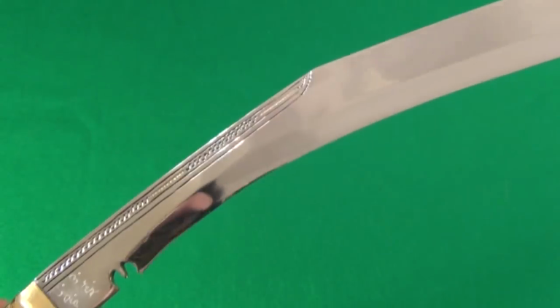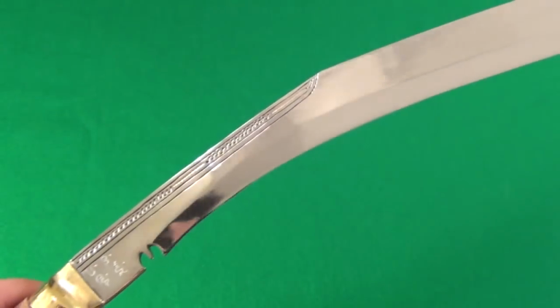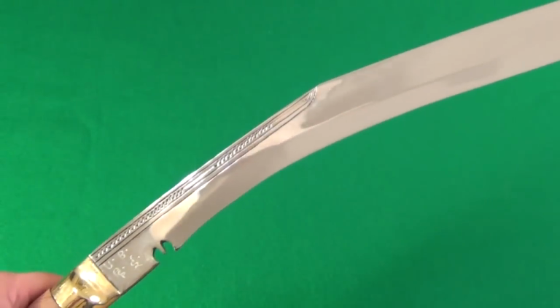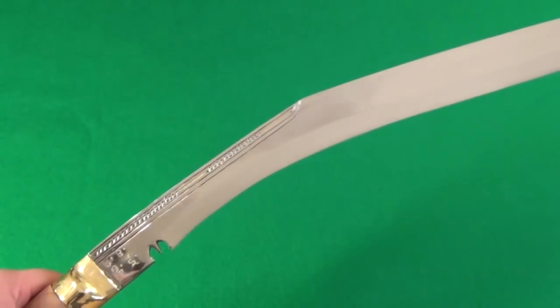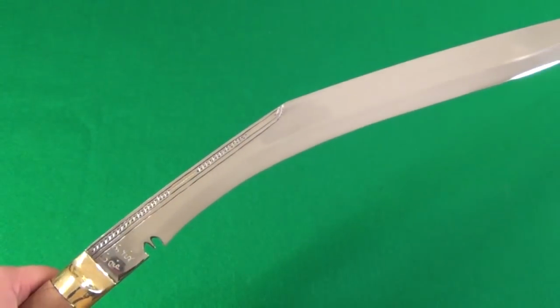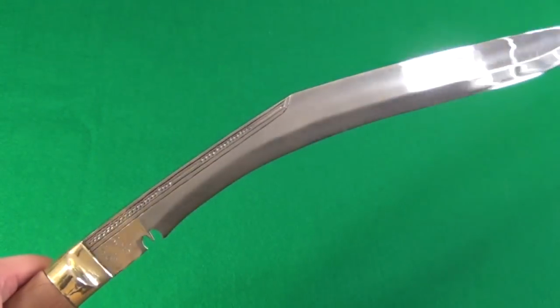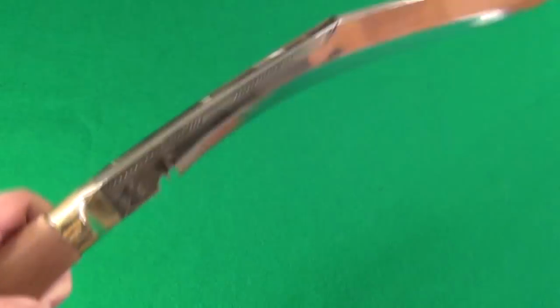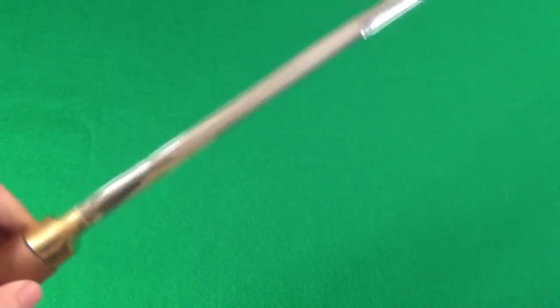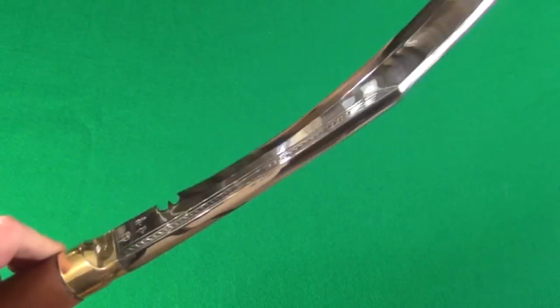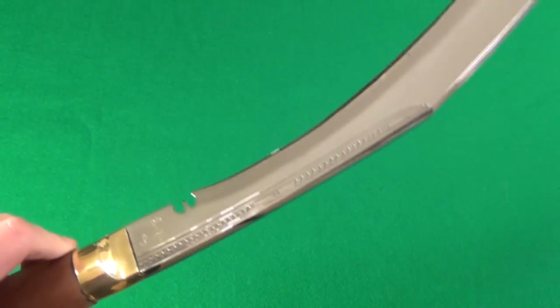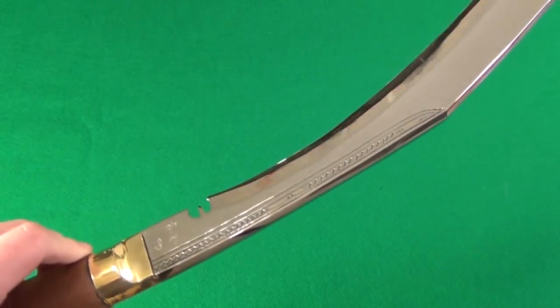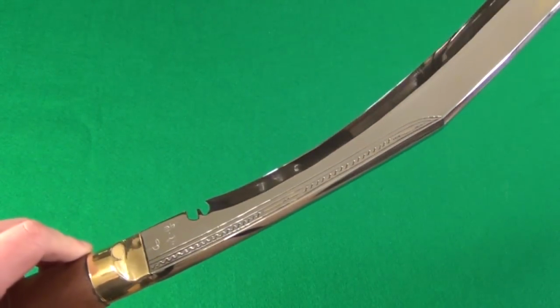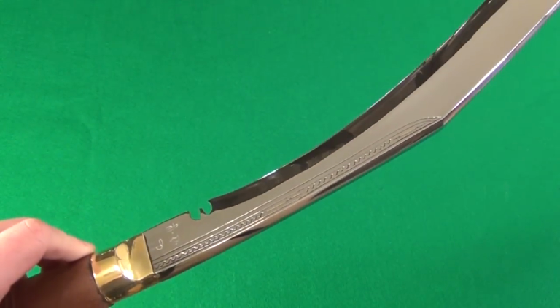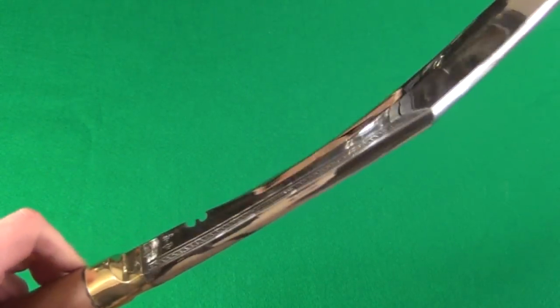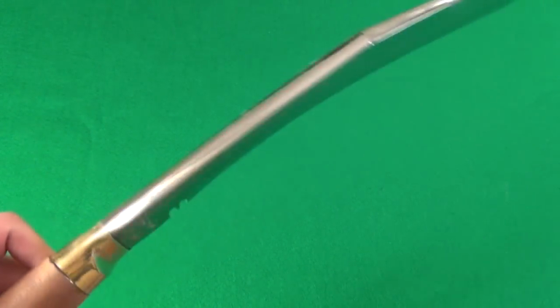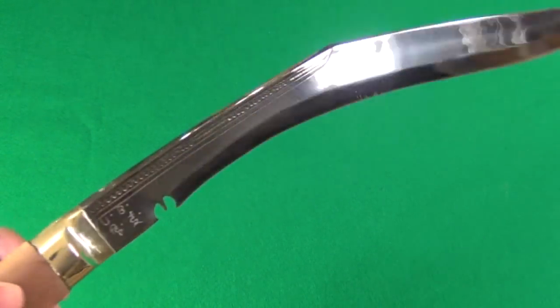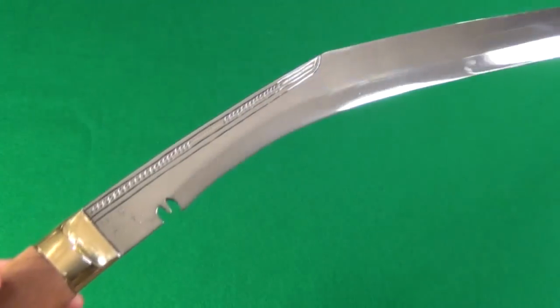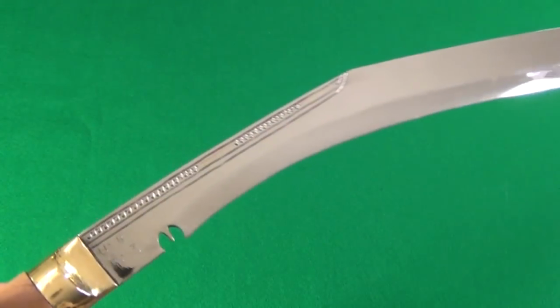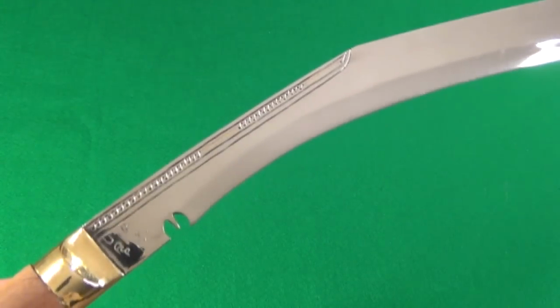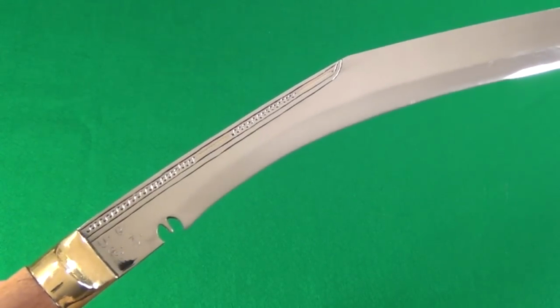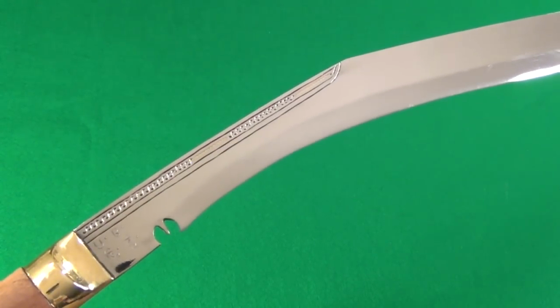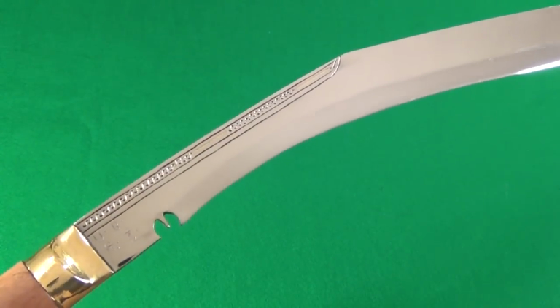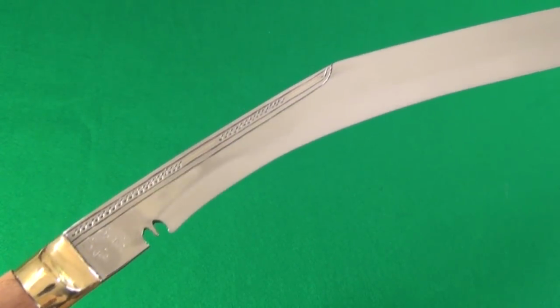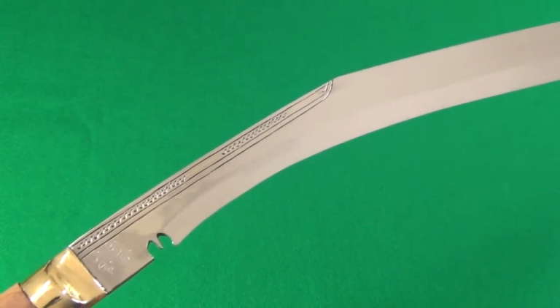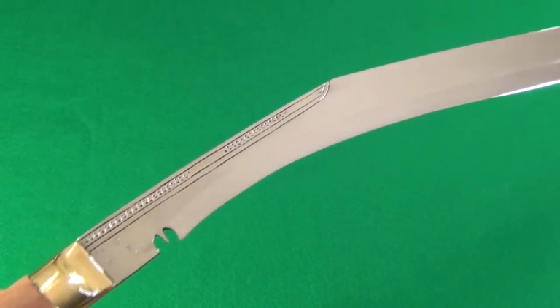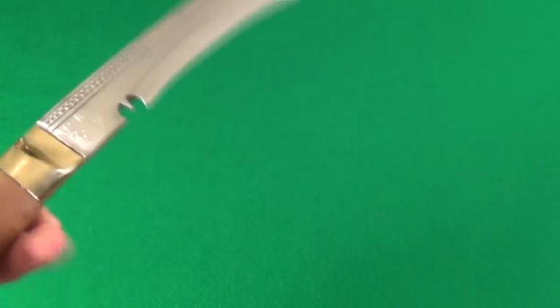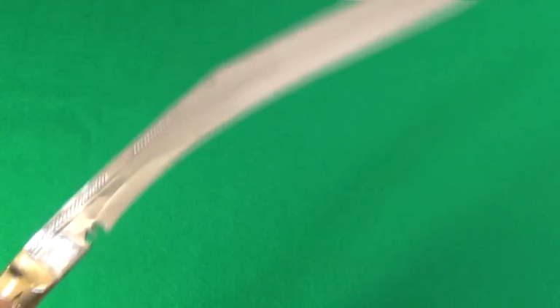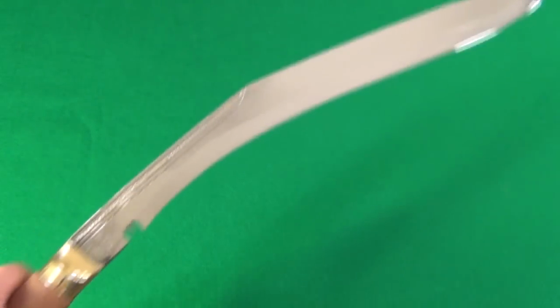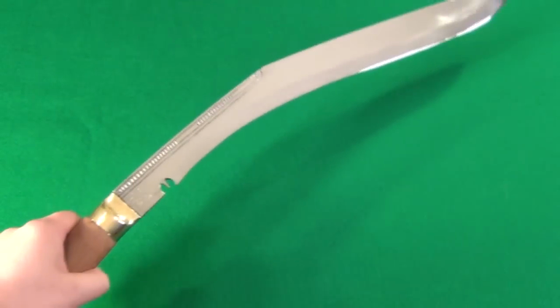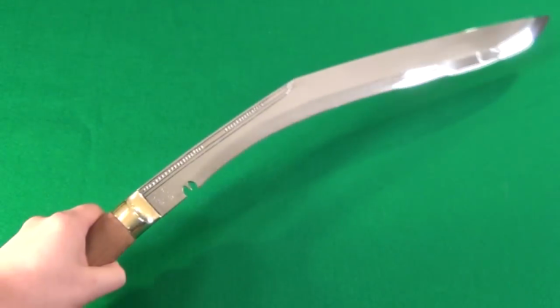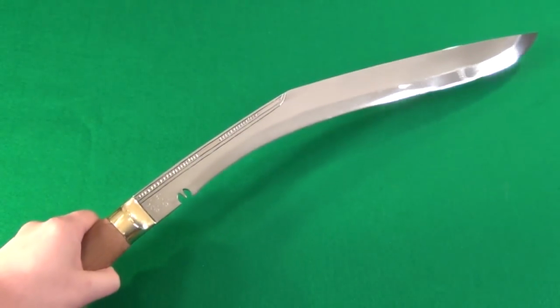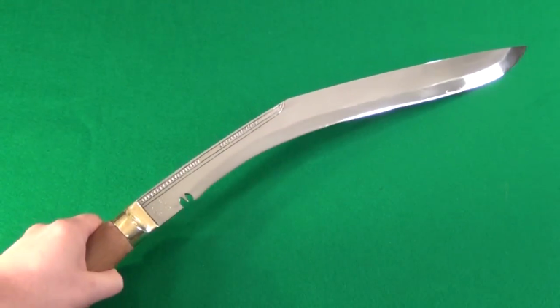When I get something like this, I like to cut something with it. So let me roll in some footage — you'll see what I cut.